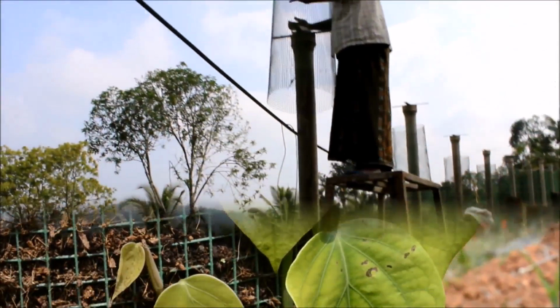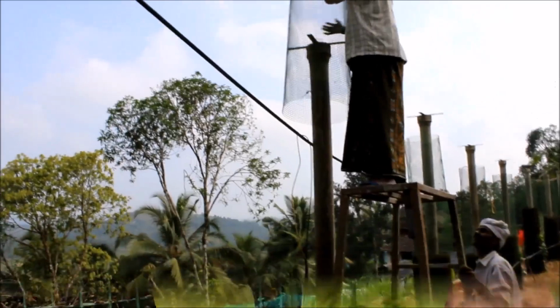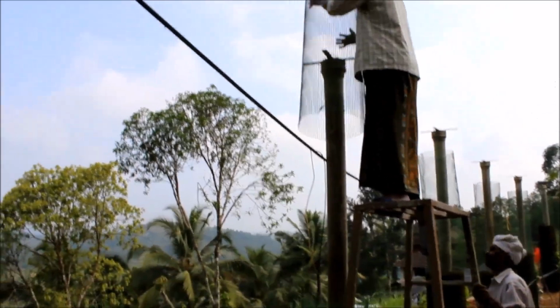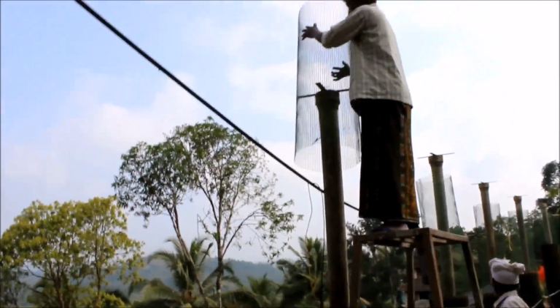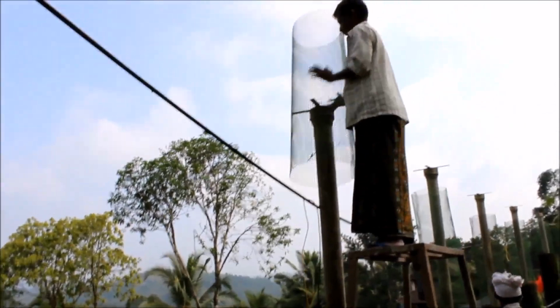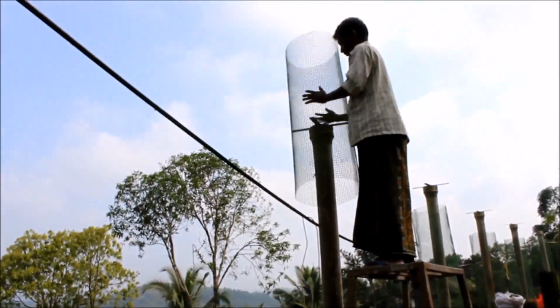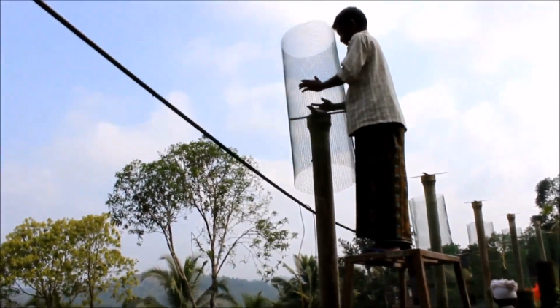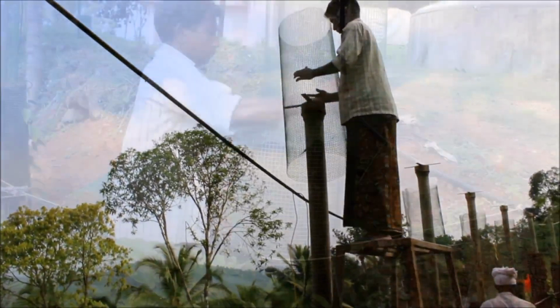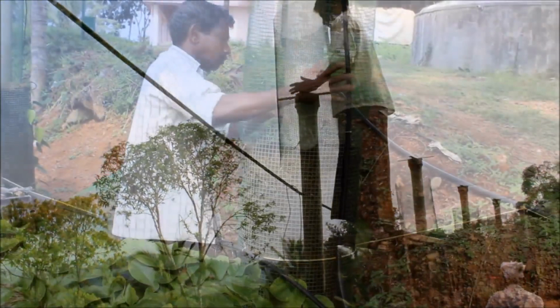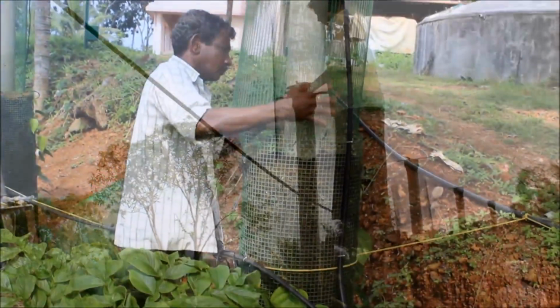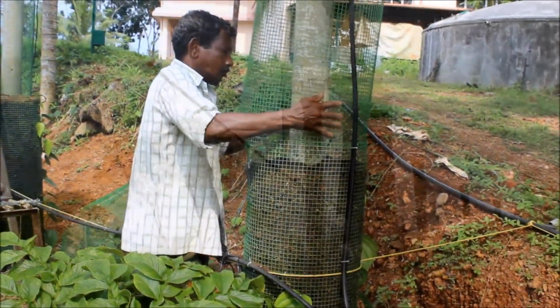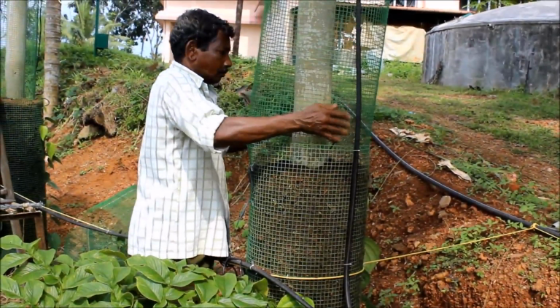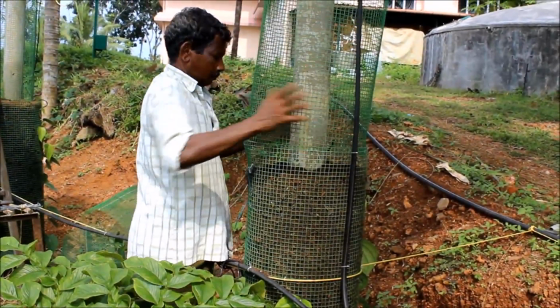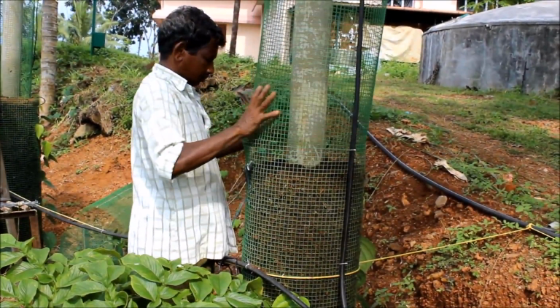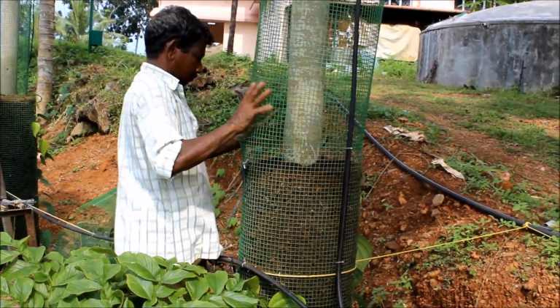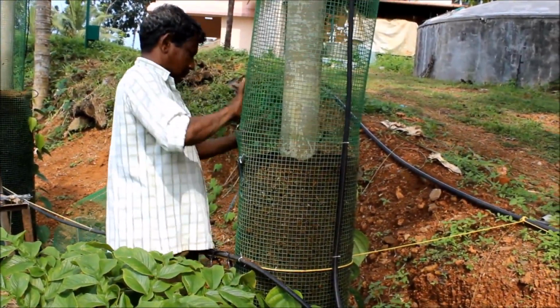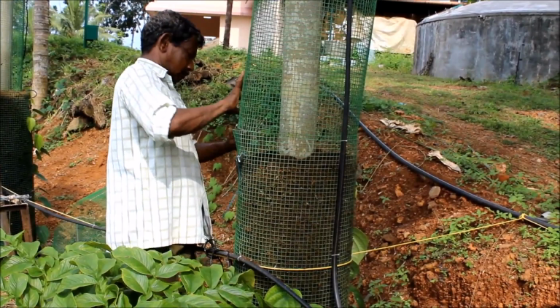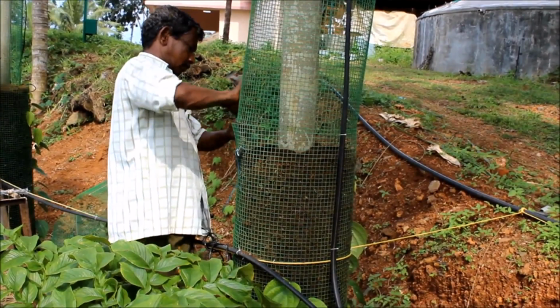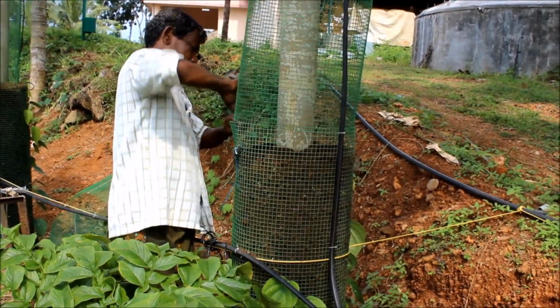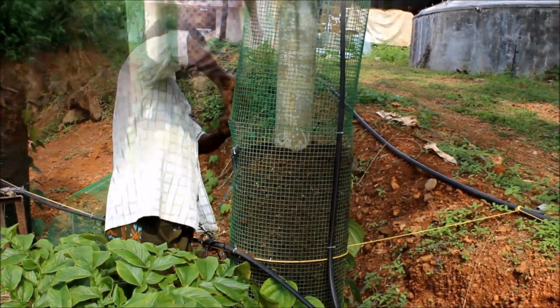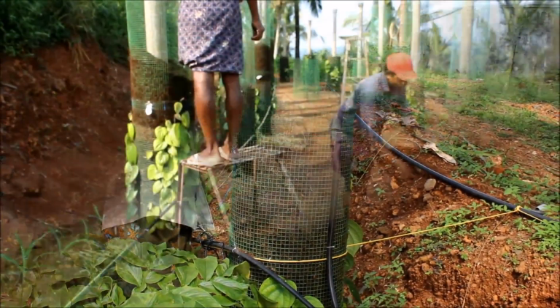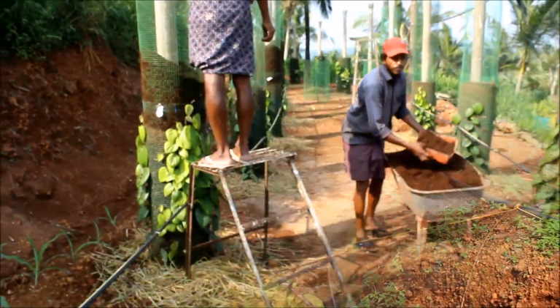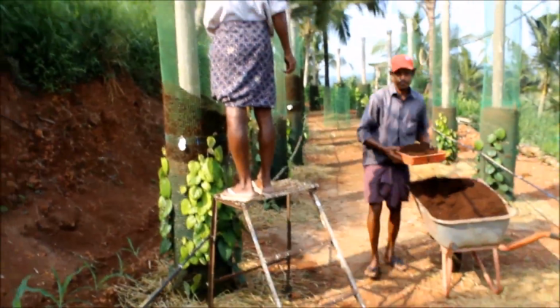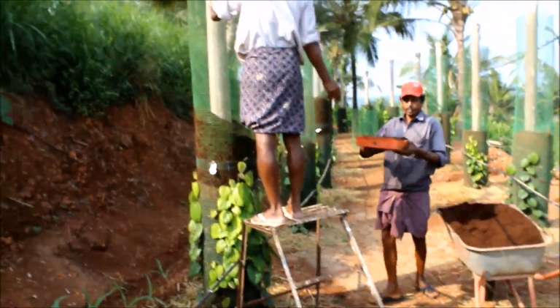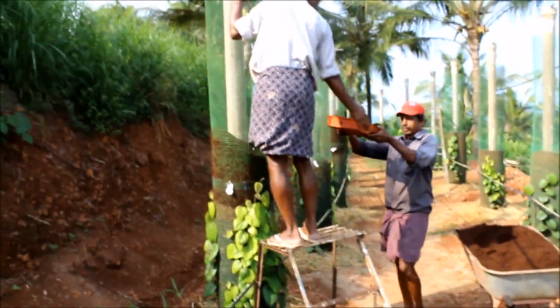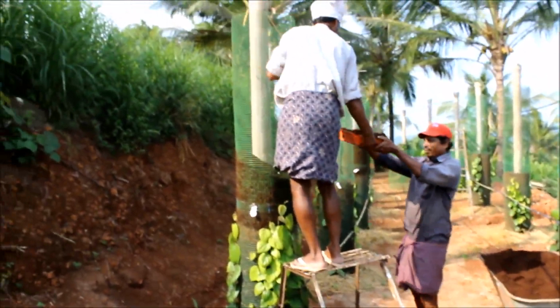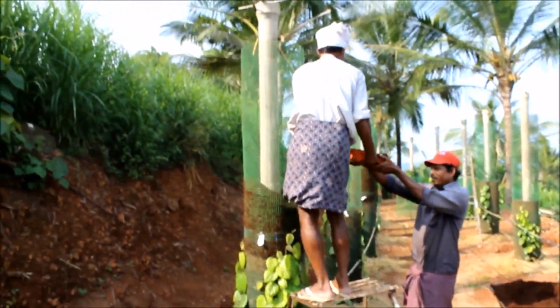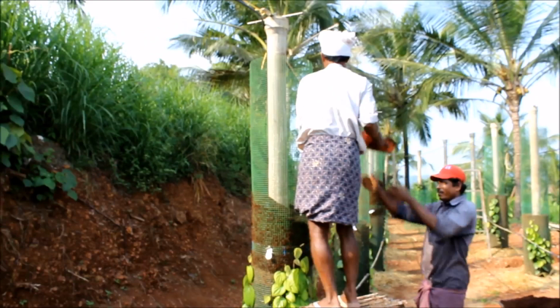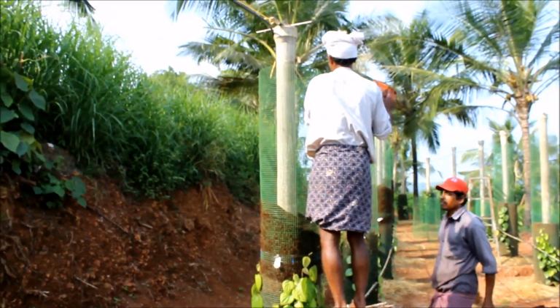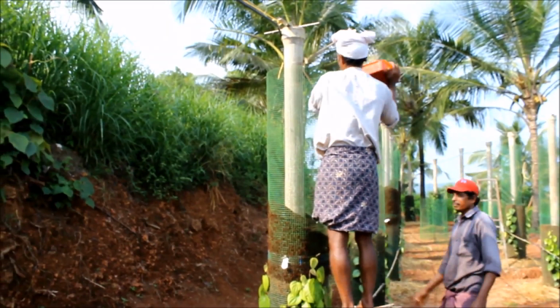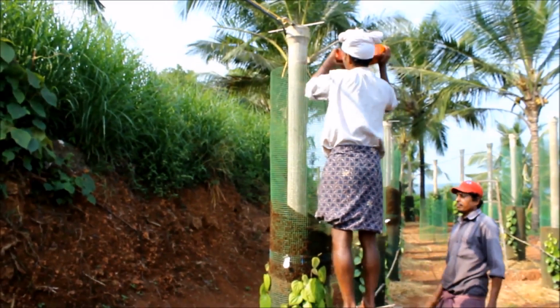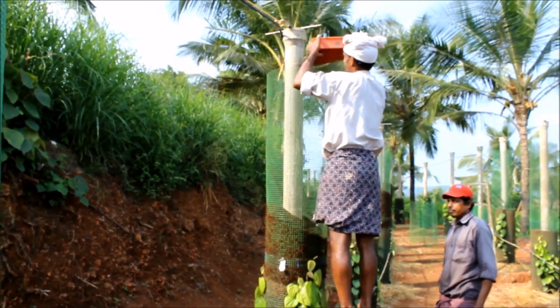As and when the vine grows, a new column can be fixed above the existing column. Planting medium should be added in the column as required.